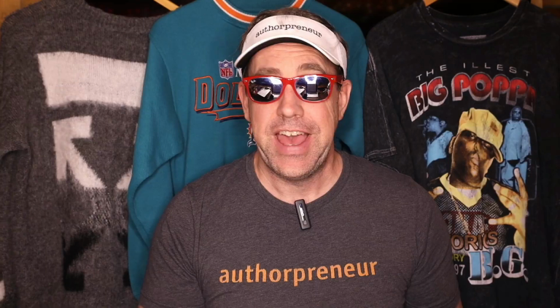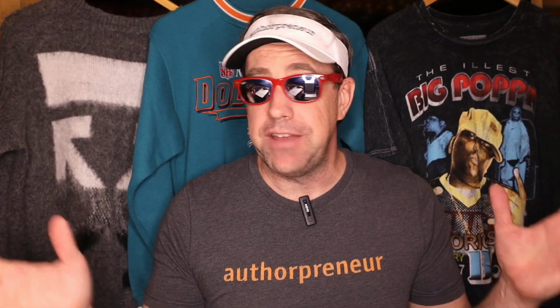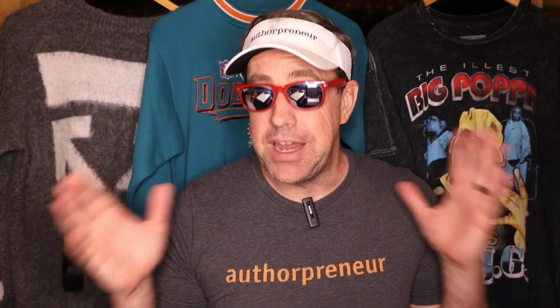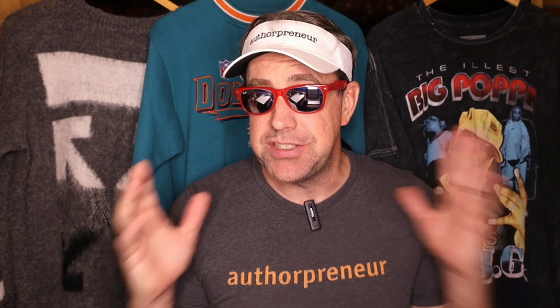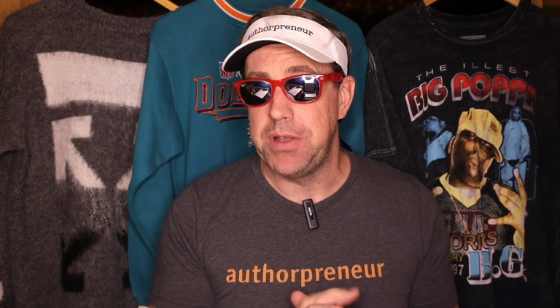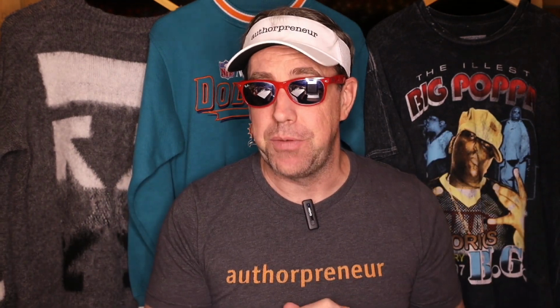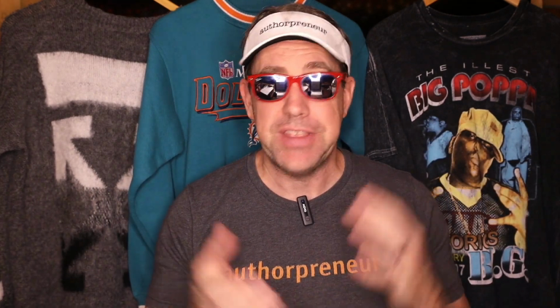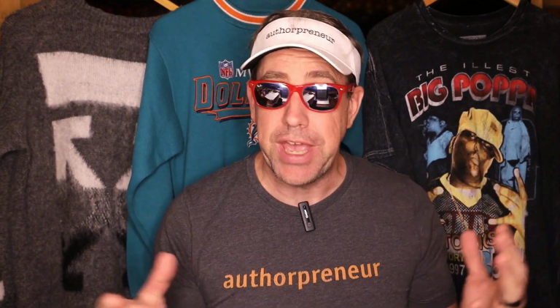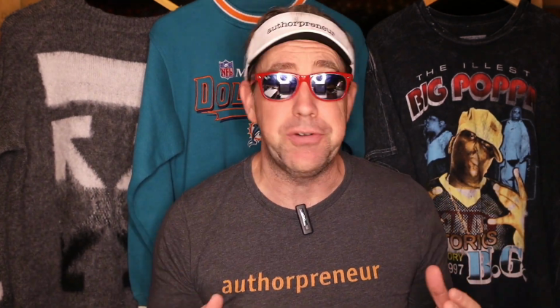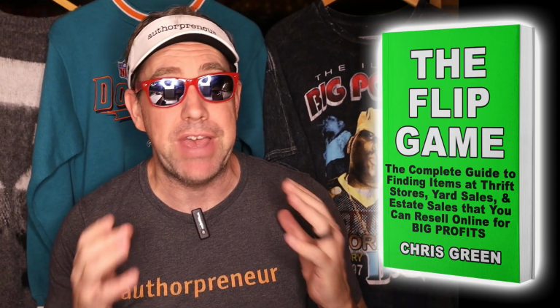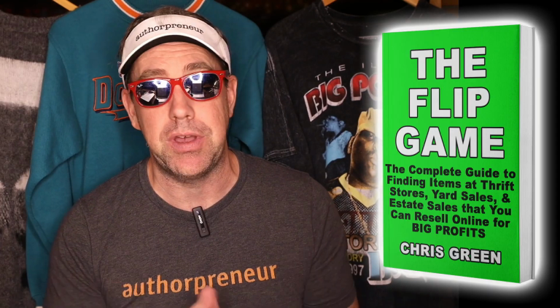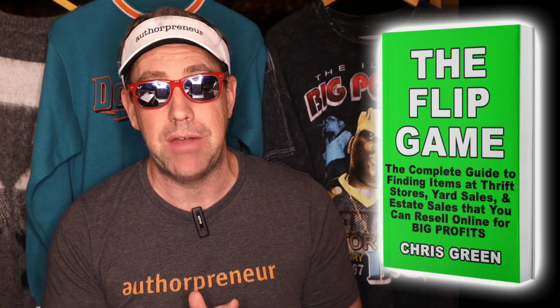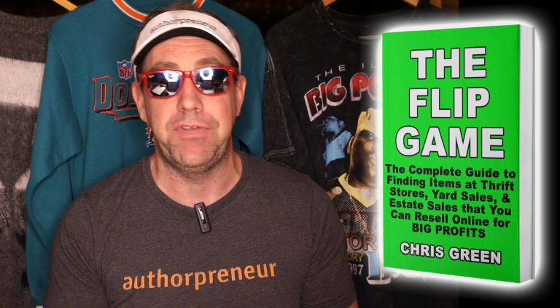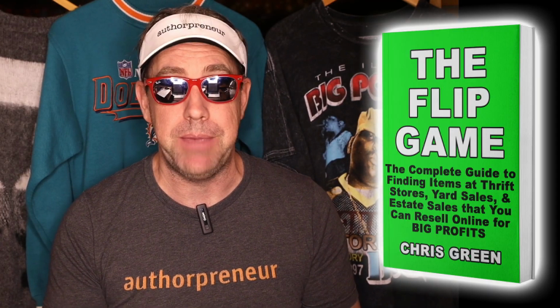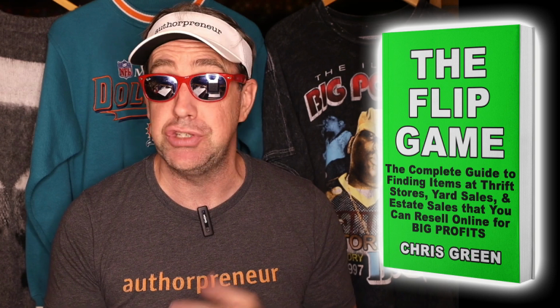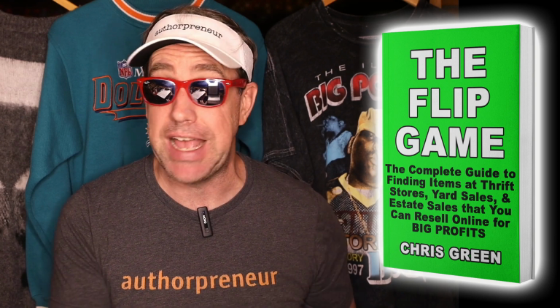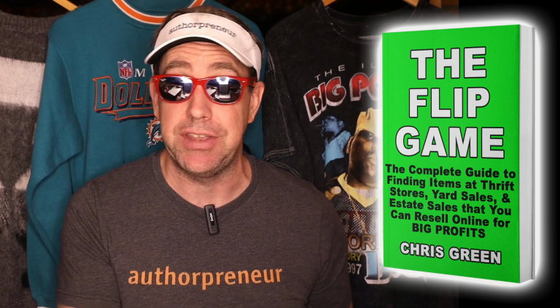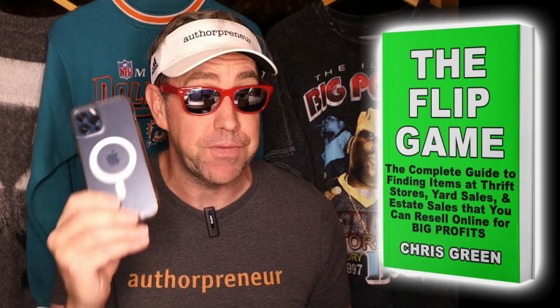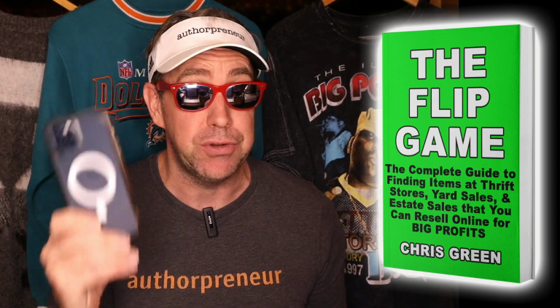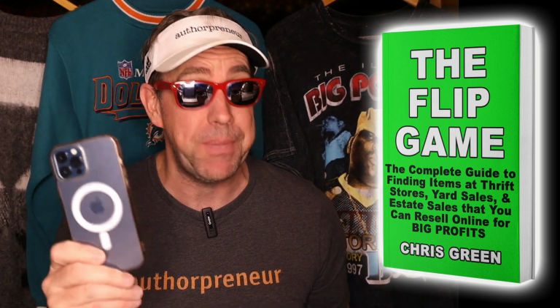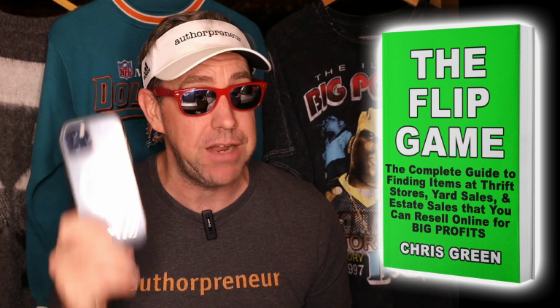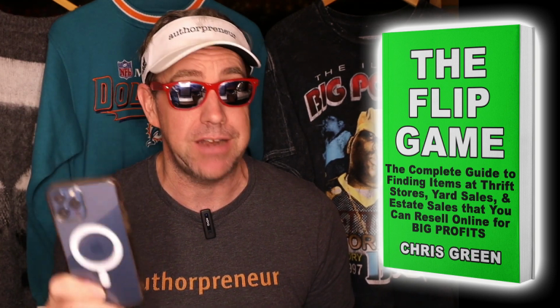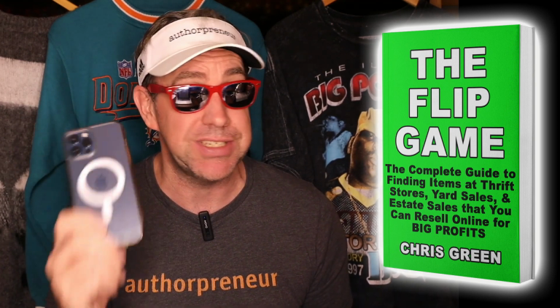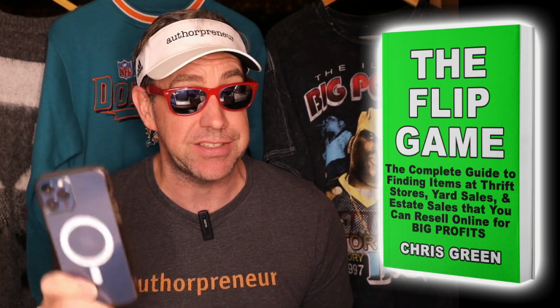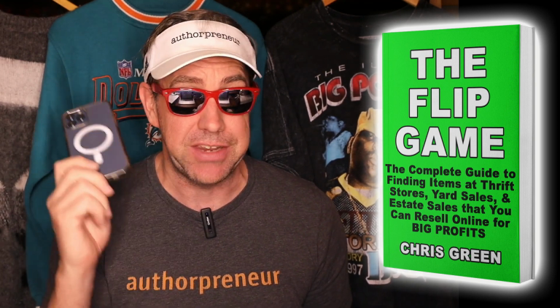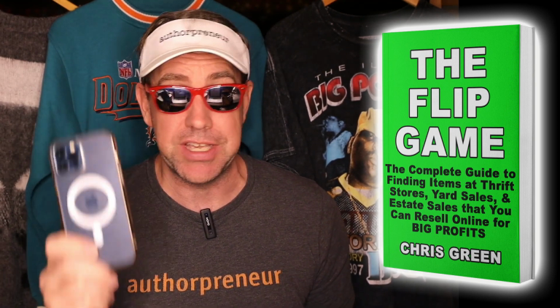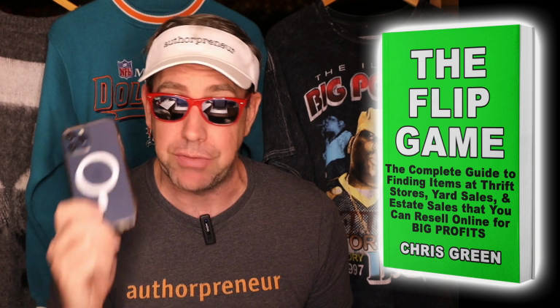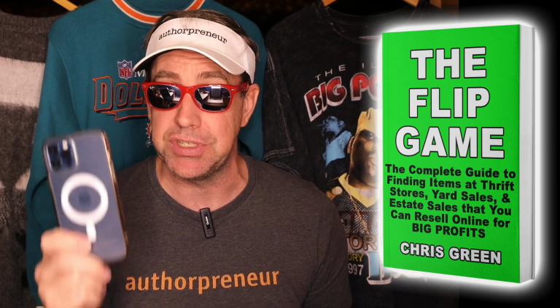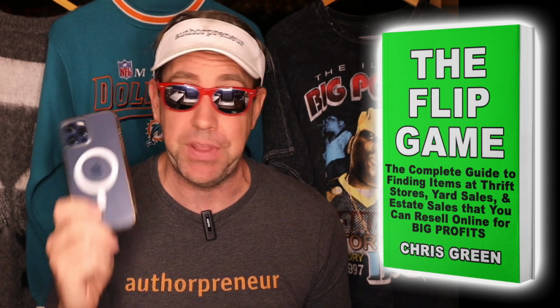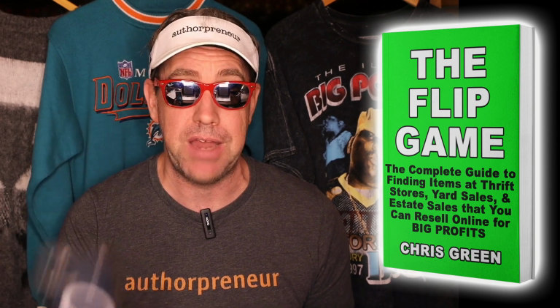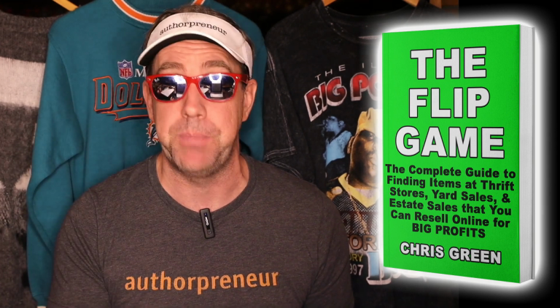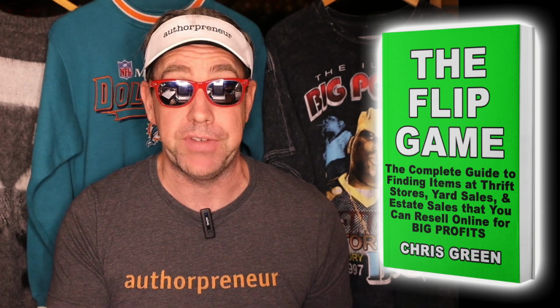And if I can find items like this to flip online for a profit, then you can too. I have a new book coming out called The Flip Game, and it shows you exactly how to use your phone to look up and identify items just like this at yard sales and thrift stores that you can flip online for some big profits.